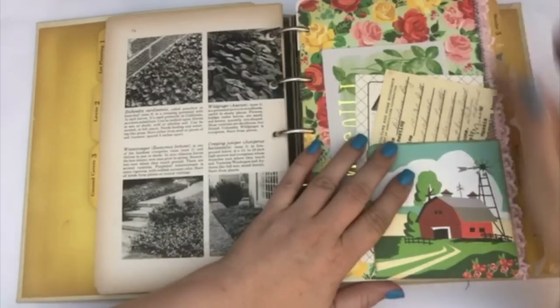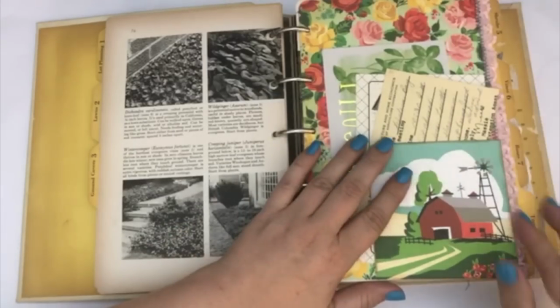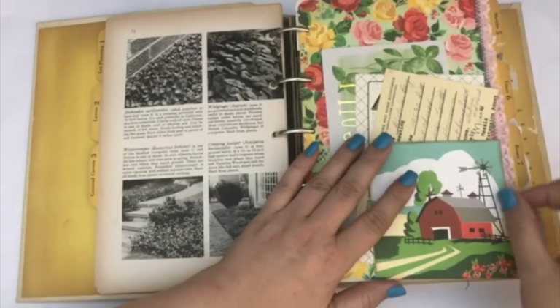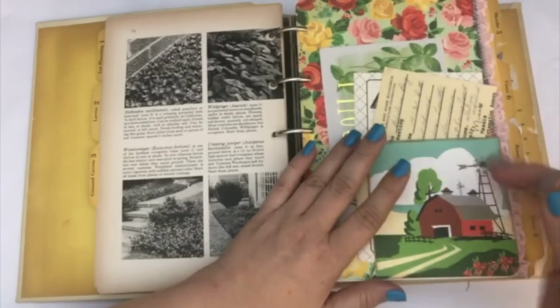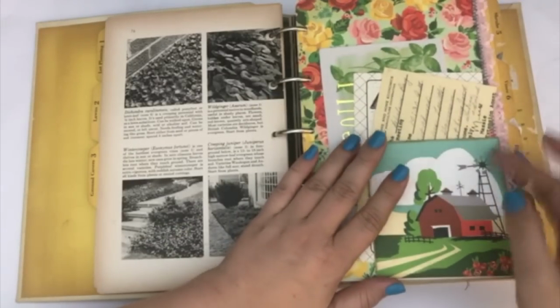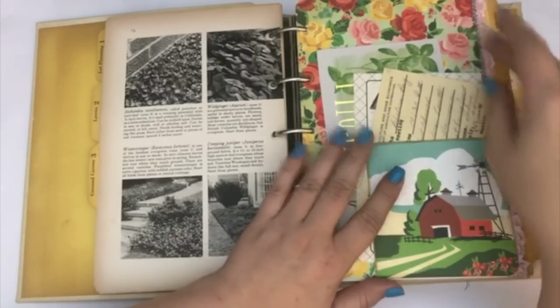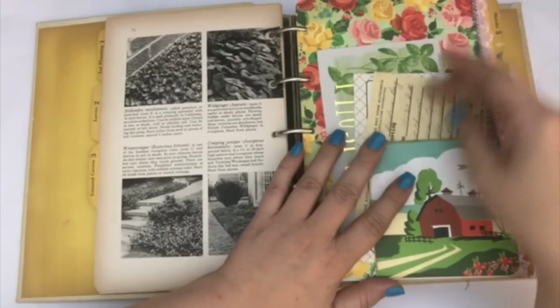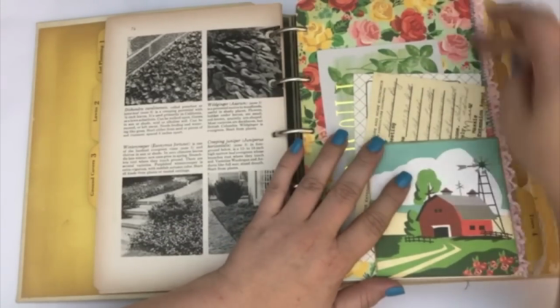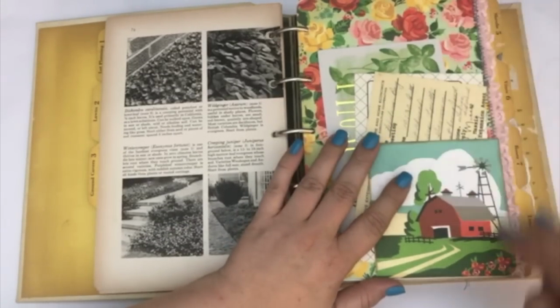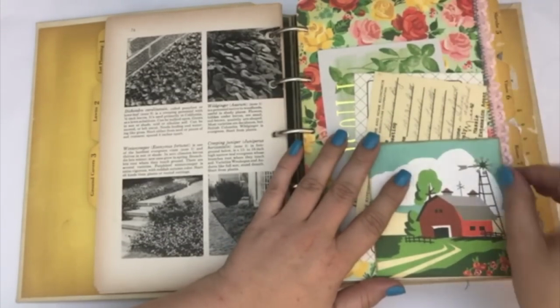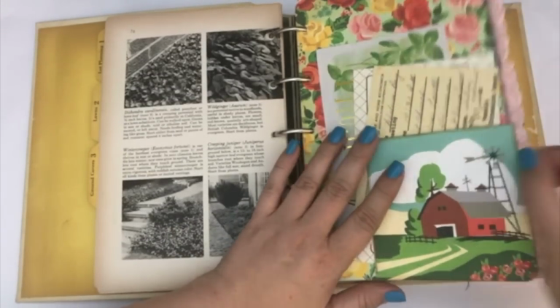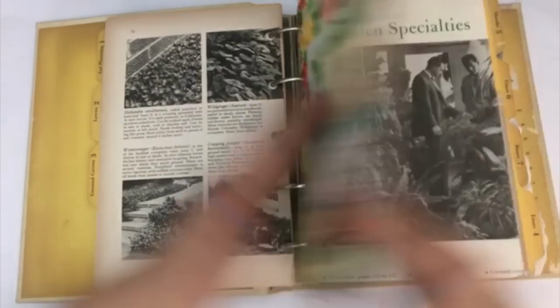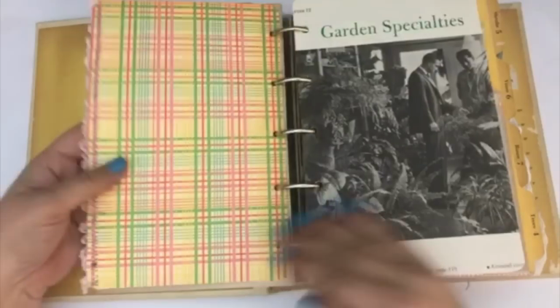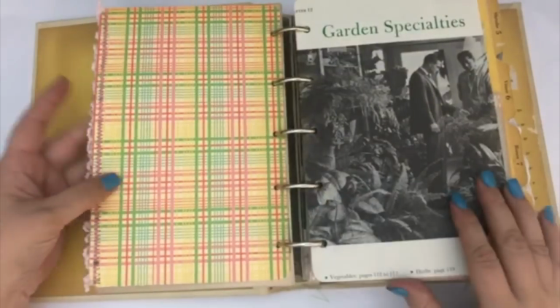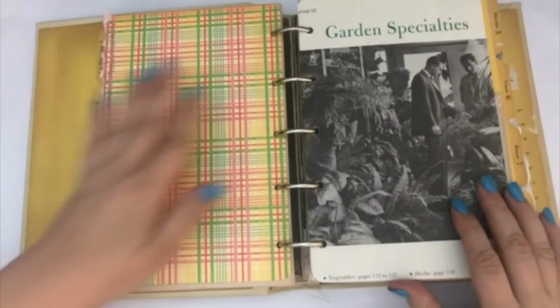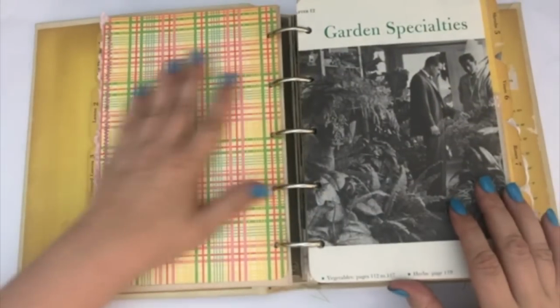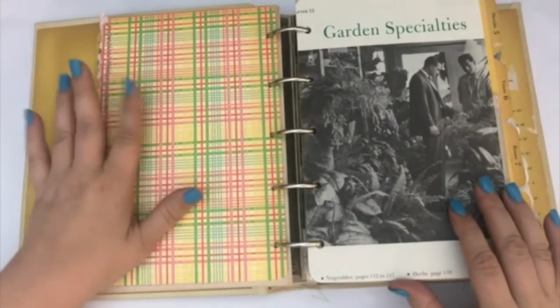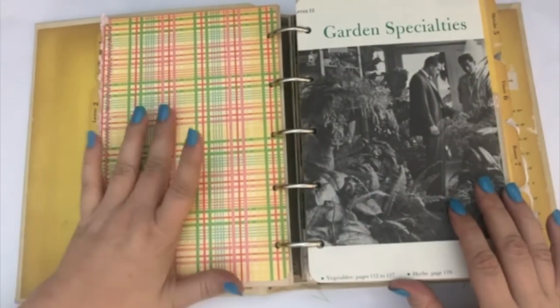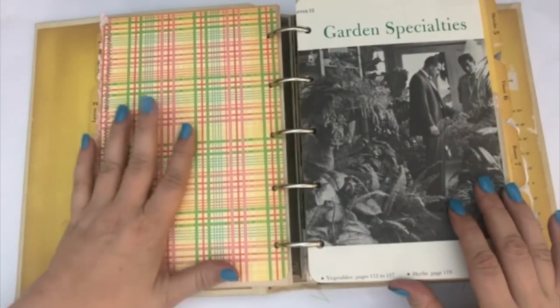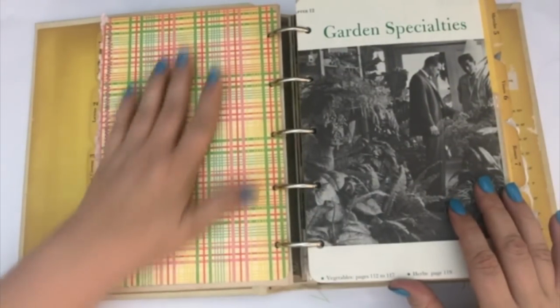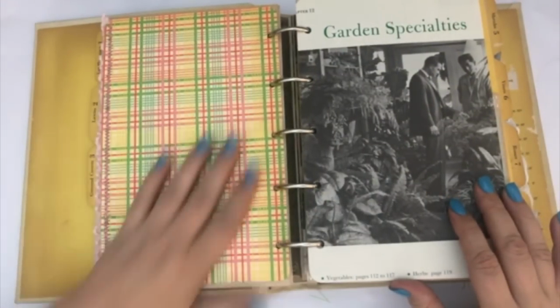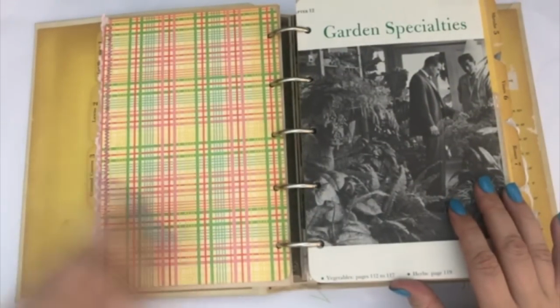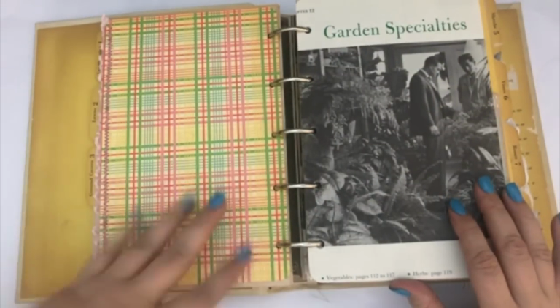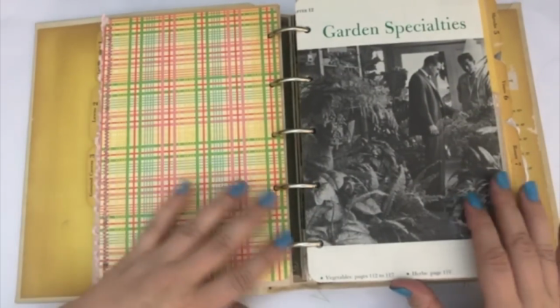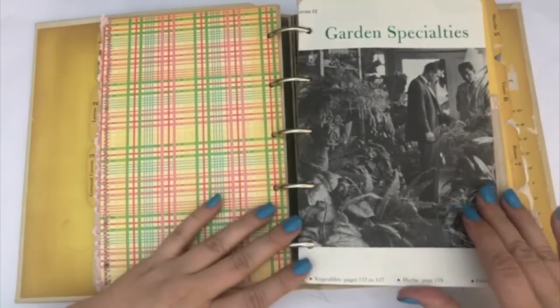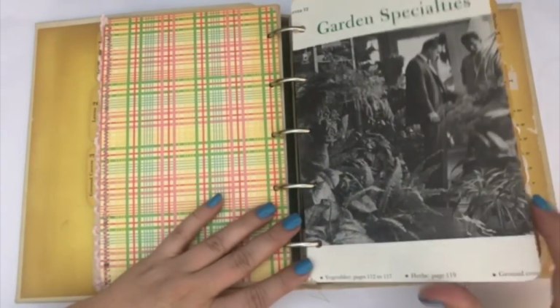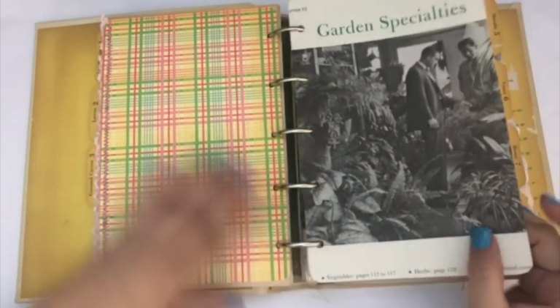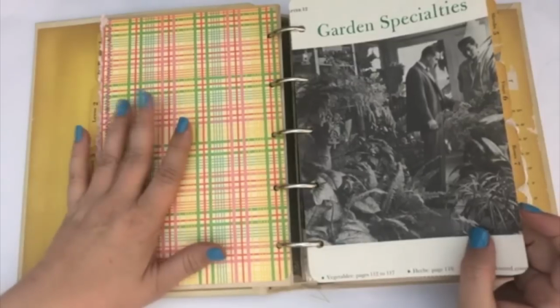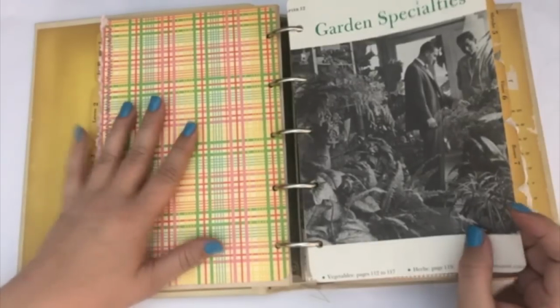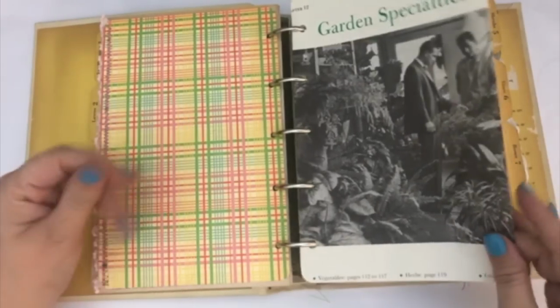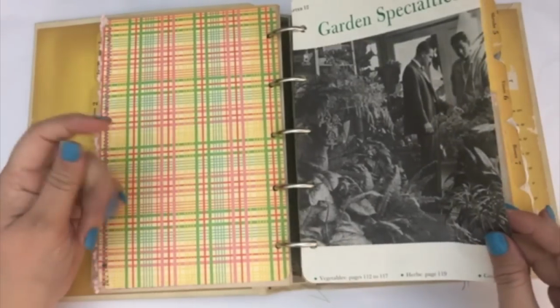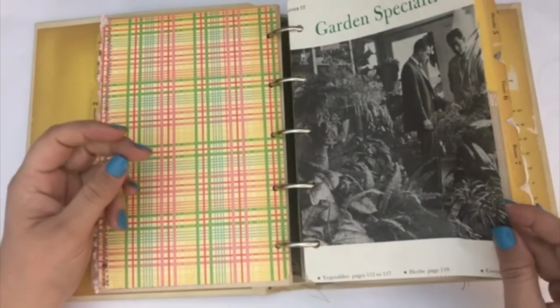I added some ruffle here on the side — the ruffle is sewn on here. I left a lot of blank spaces too so you could decorate on your own, put photos on here, stuff like that.